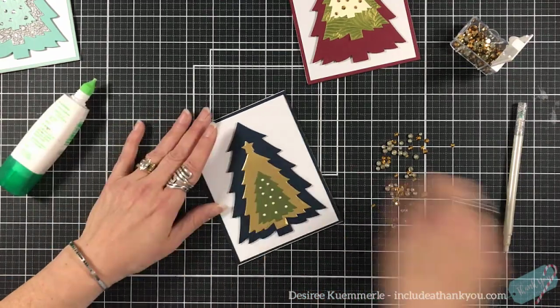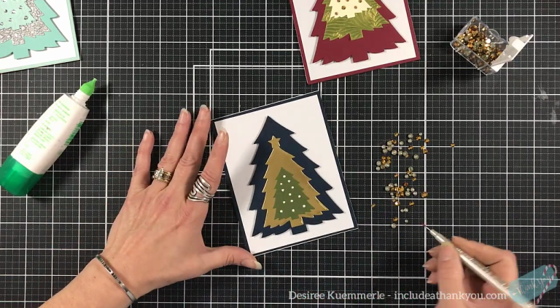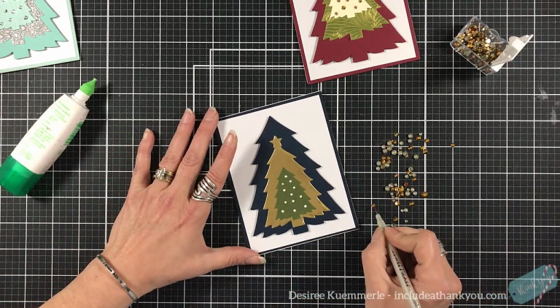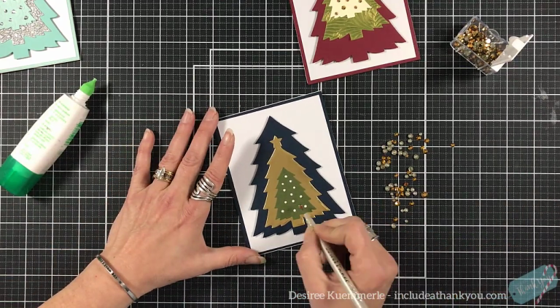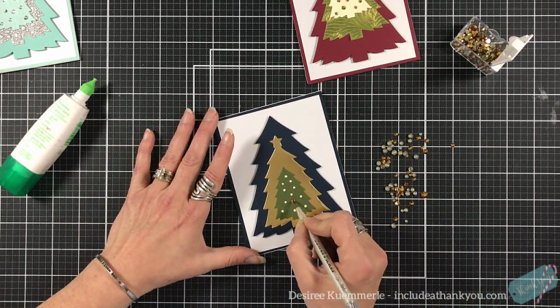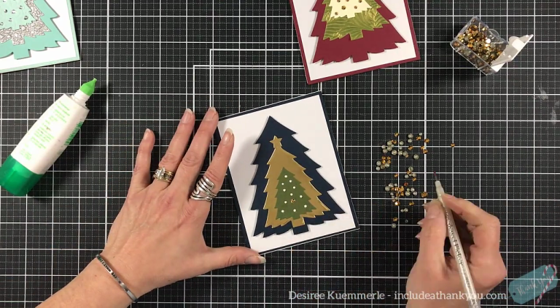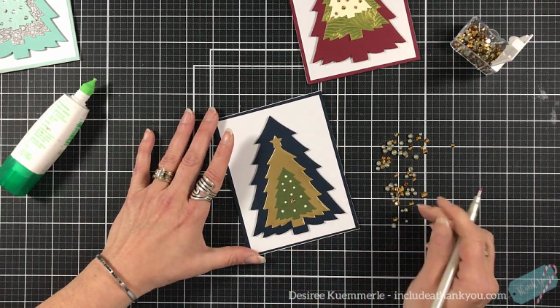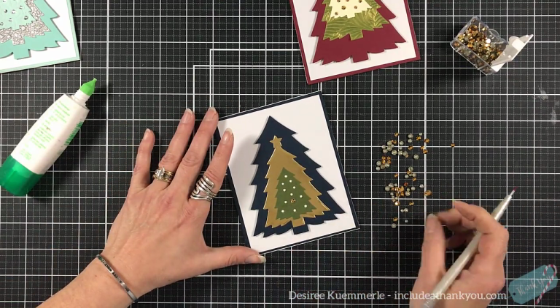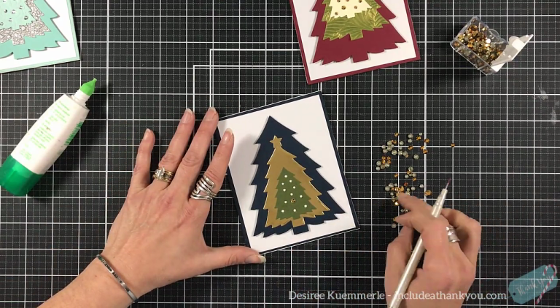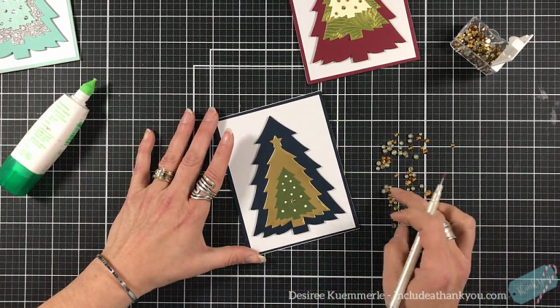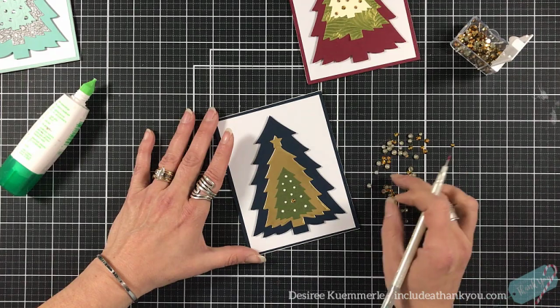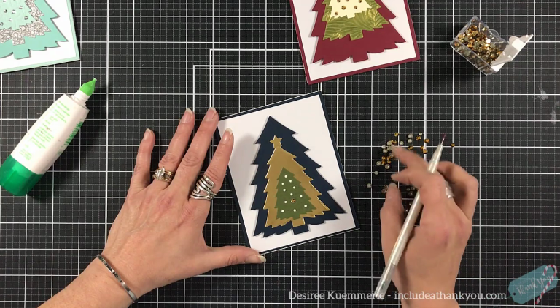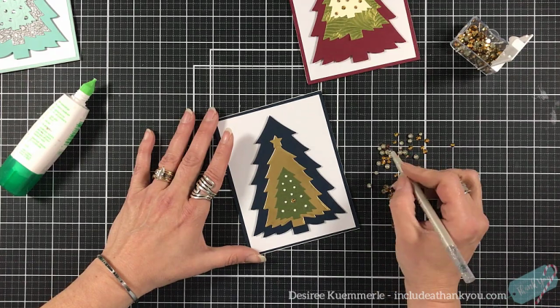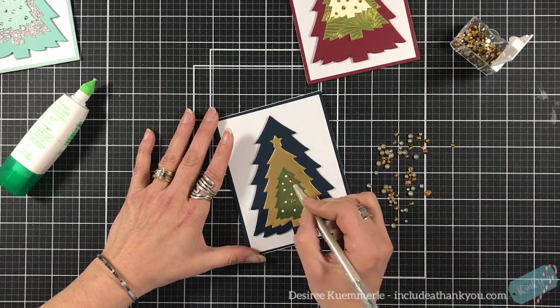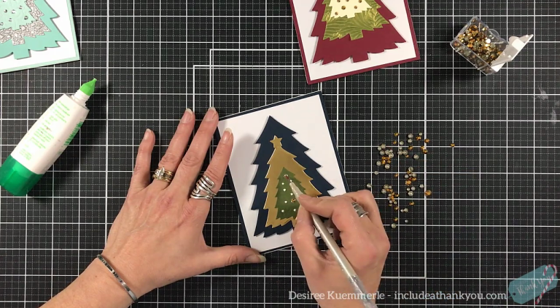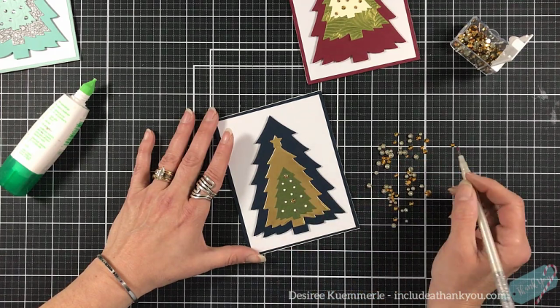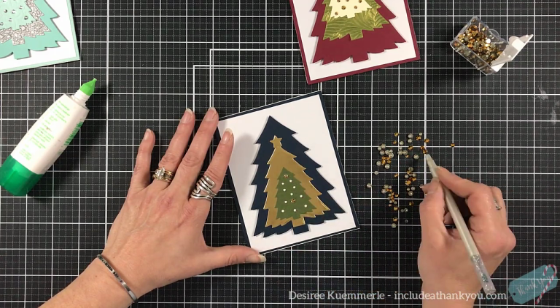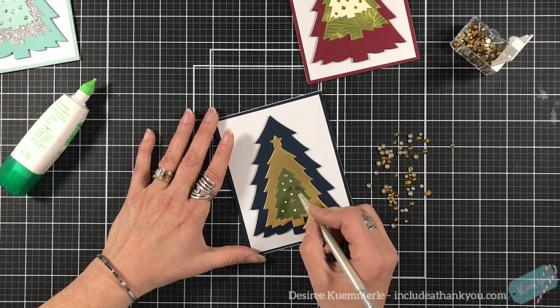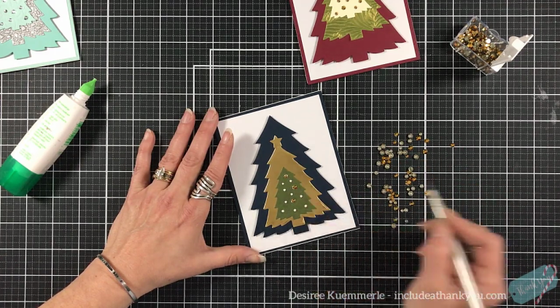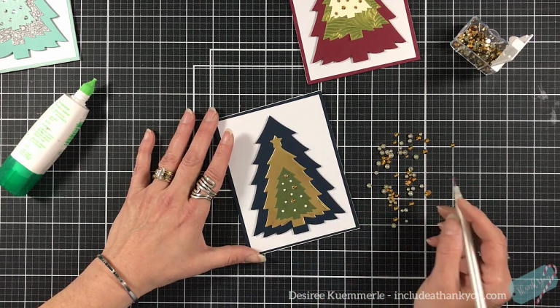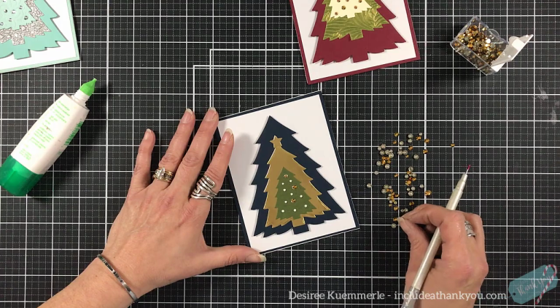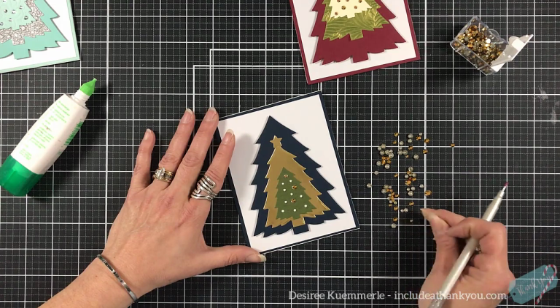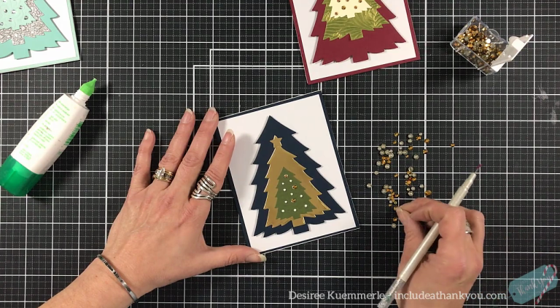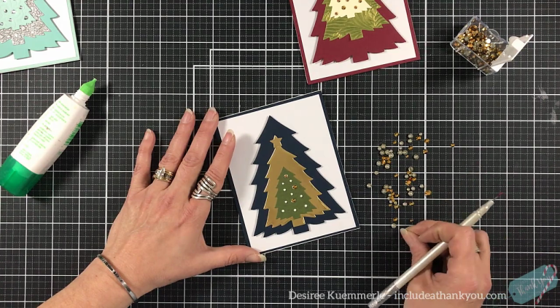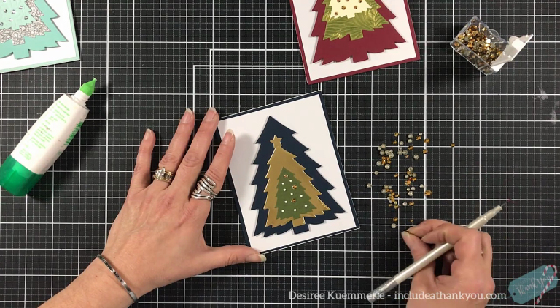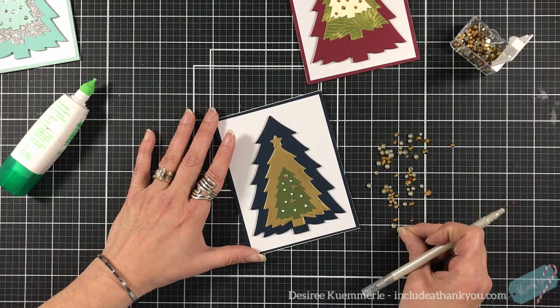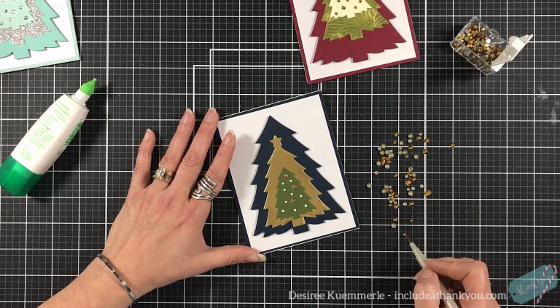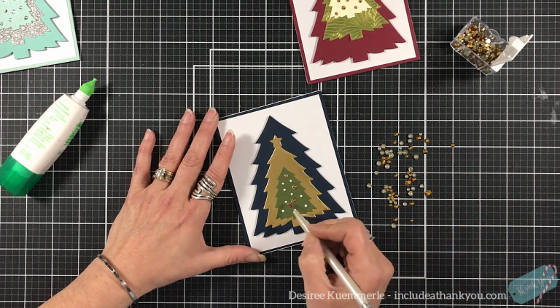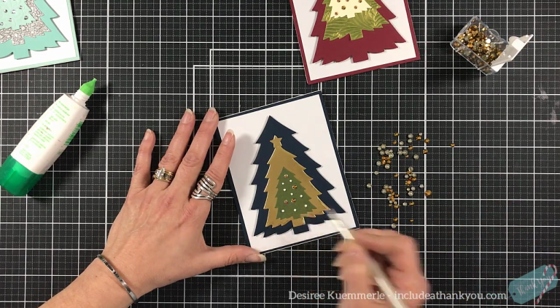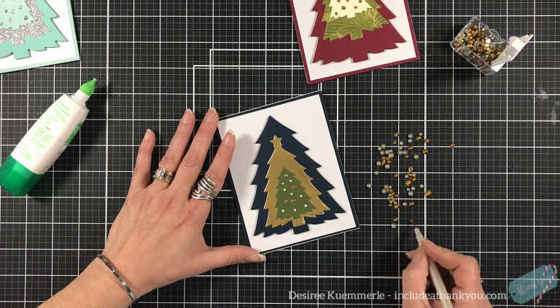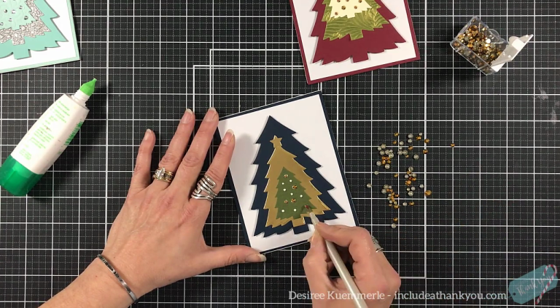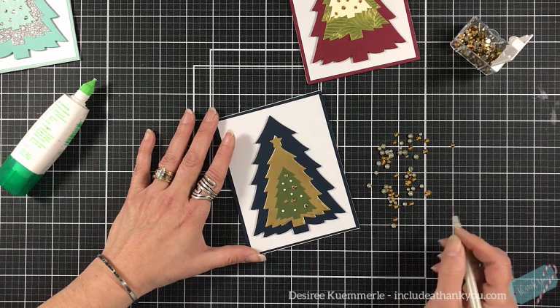You could even just leave that tree alone and put your embellishments around it. This just adds a little bit more sparkle and interest to the front of the card. I also love to keep adding layers — I could put a layer of foam tape and then another layer for a sentiment or another image, giving that double layer.